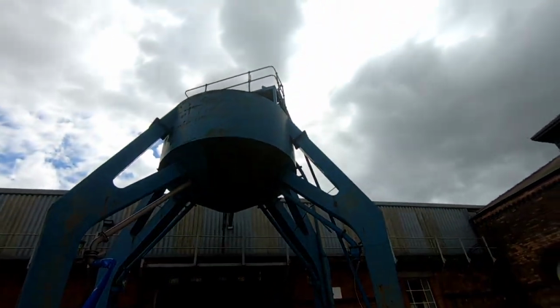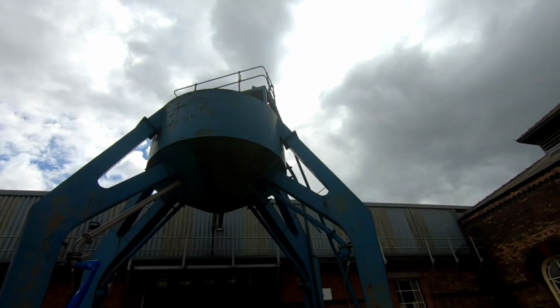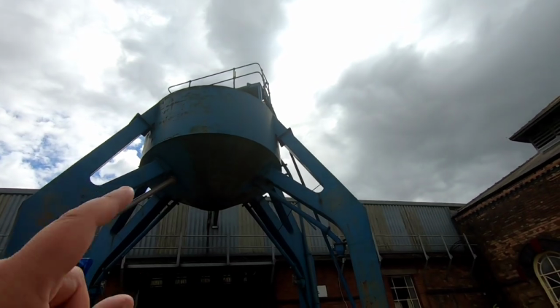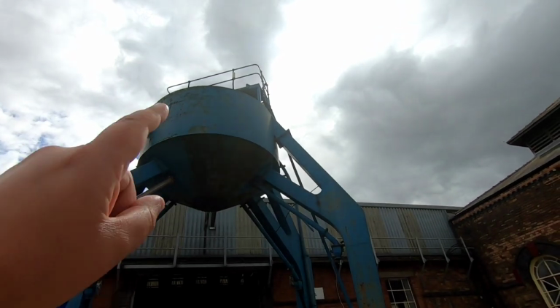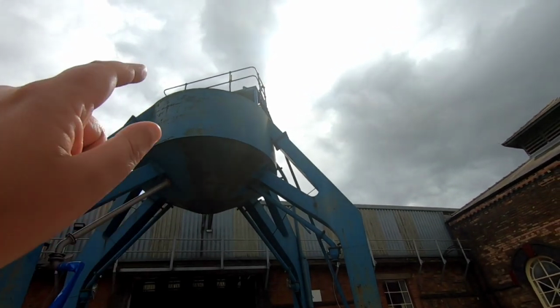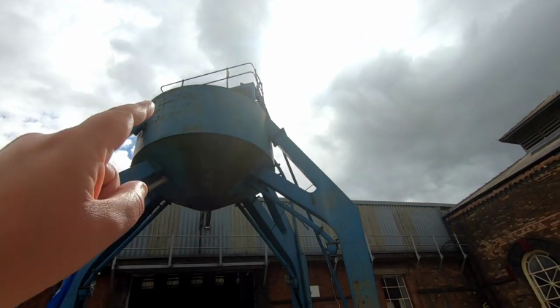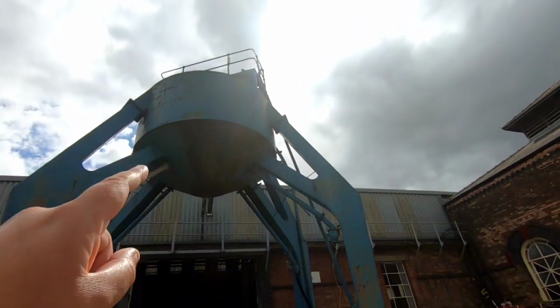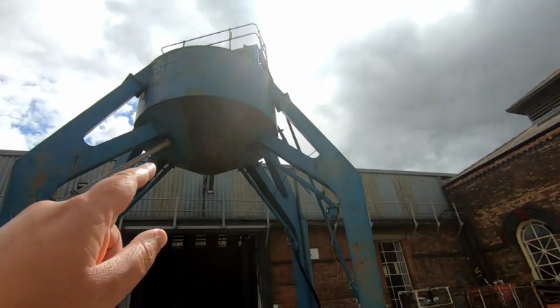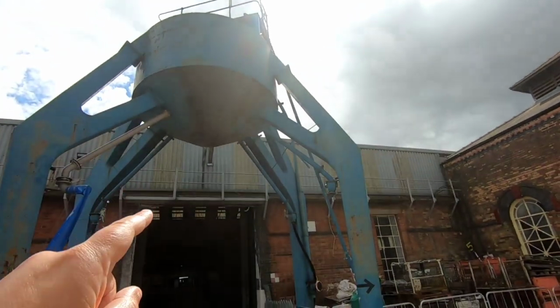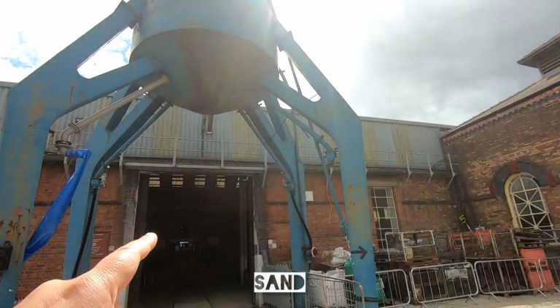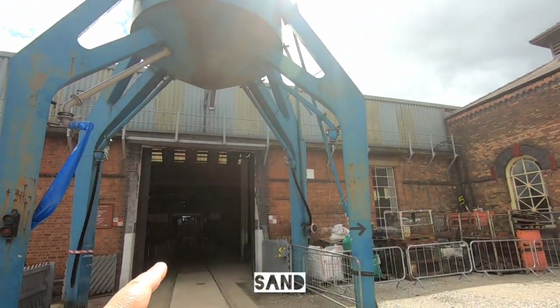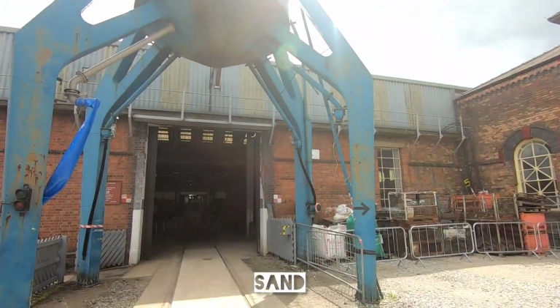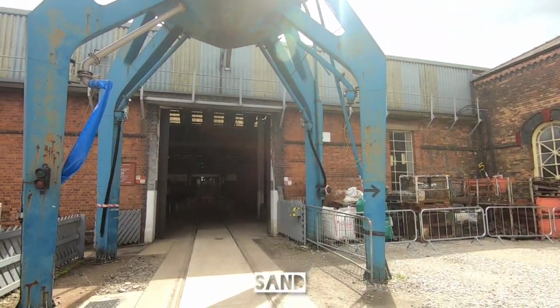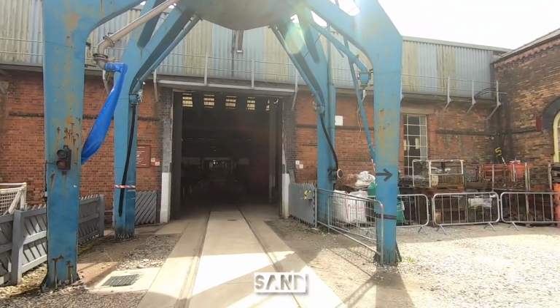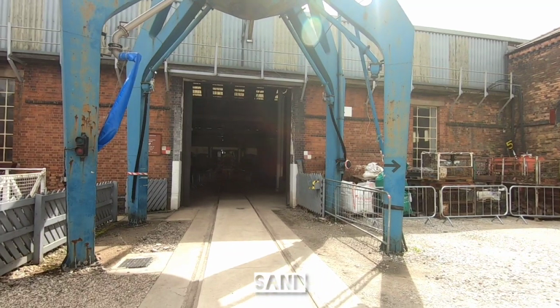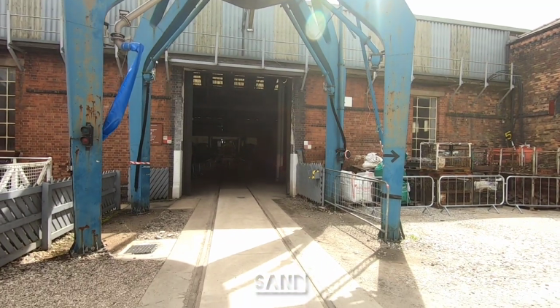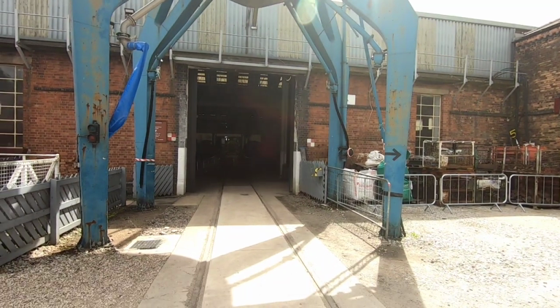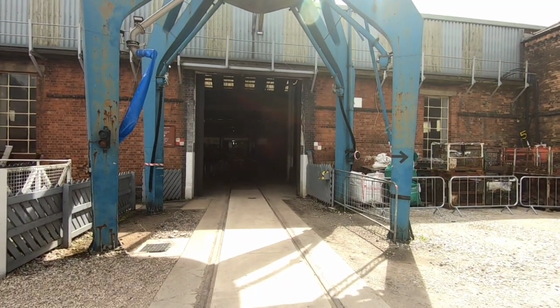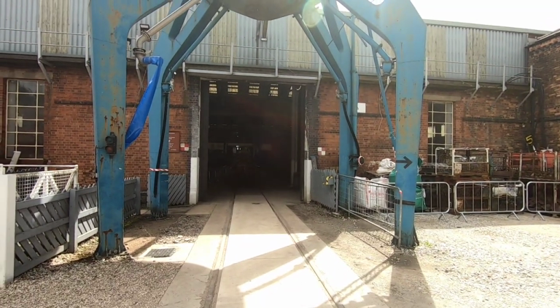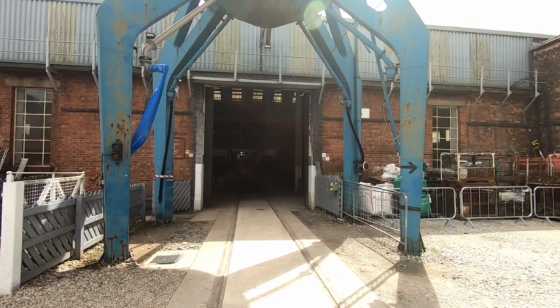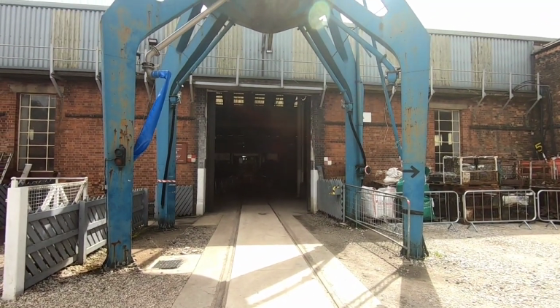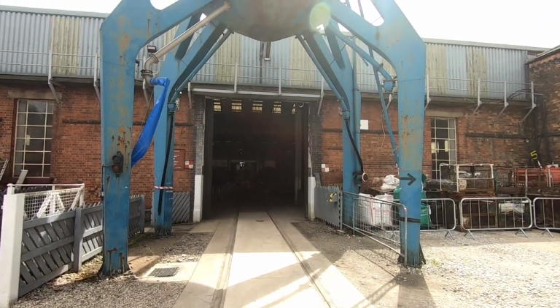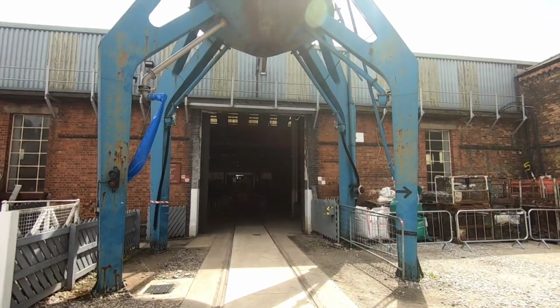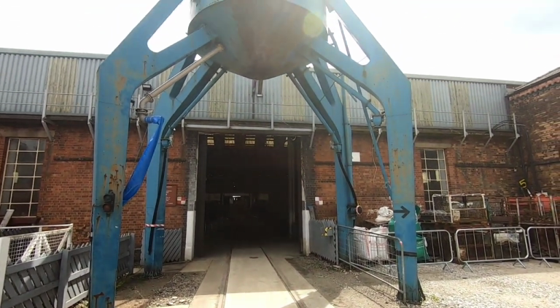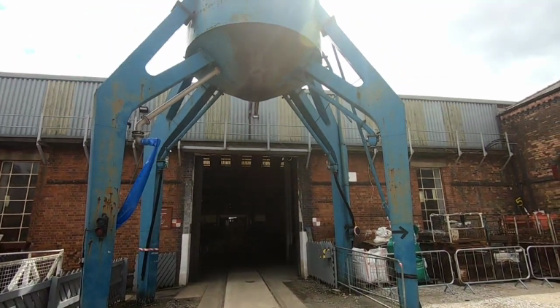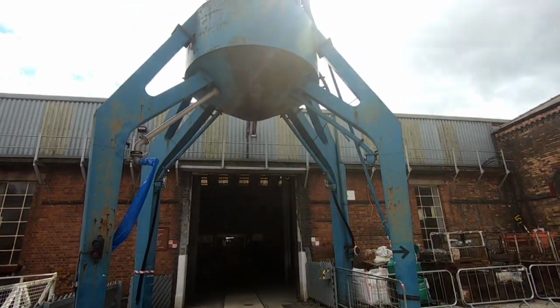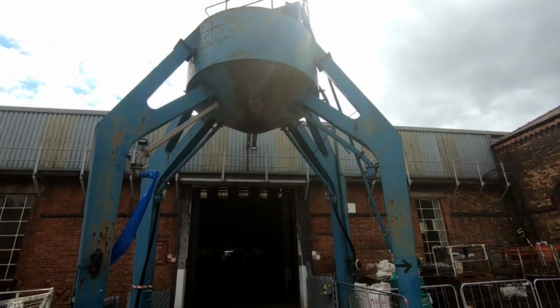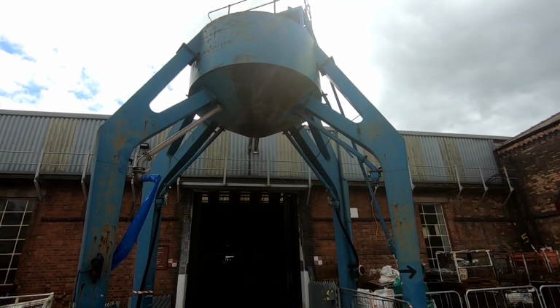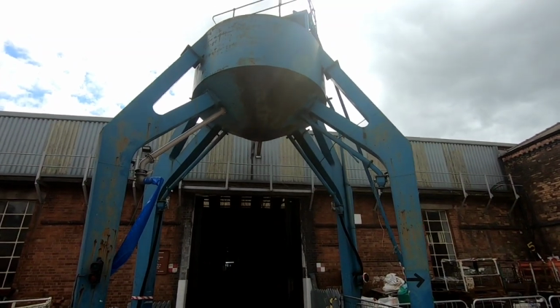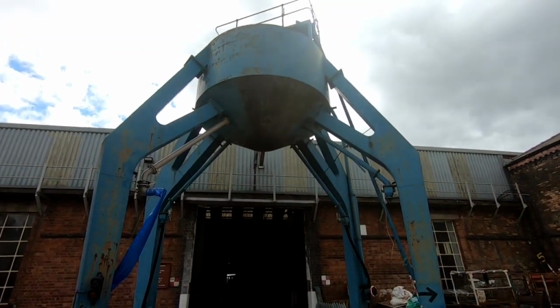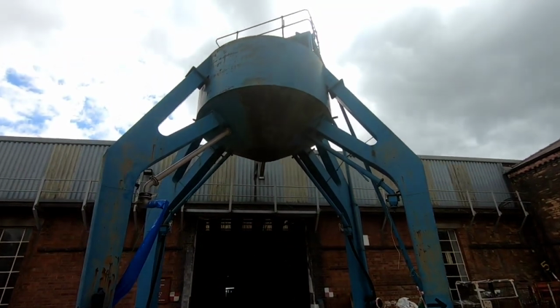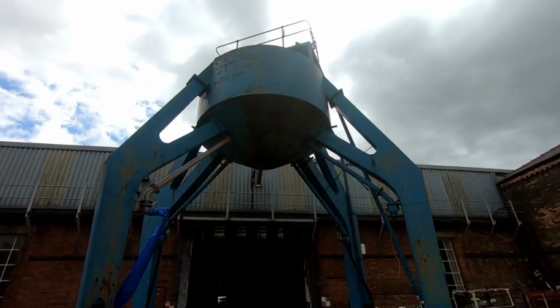Was that for loading coal? I think it was, yeah. There's a lot of iconic photographs that you see of engines coming underneath this, and then in later years diesel engines as well.